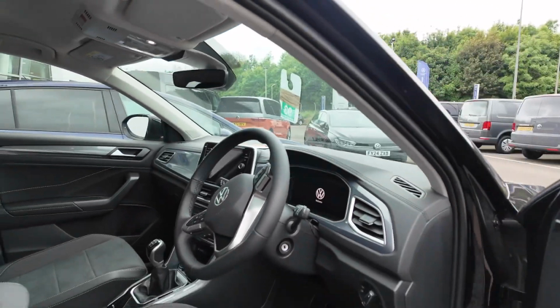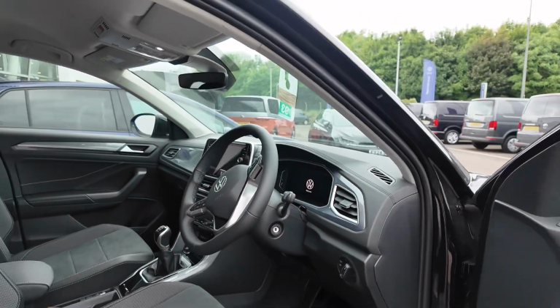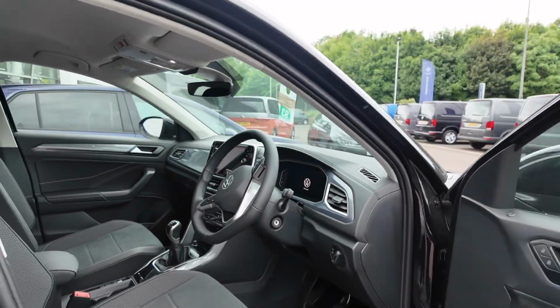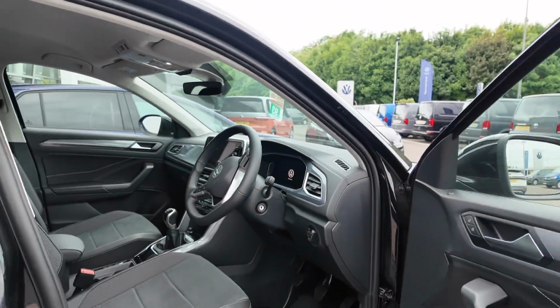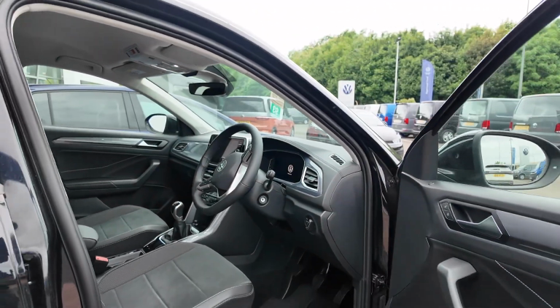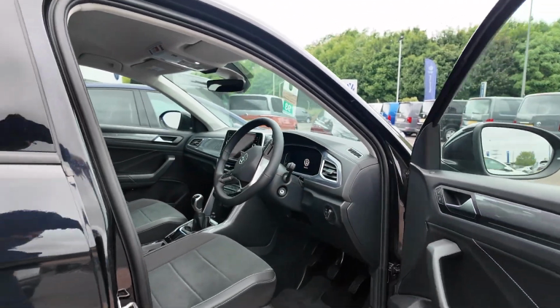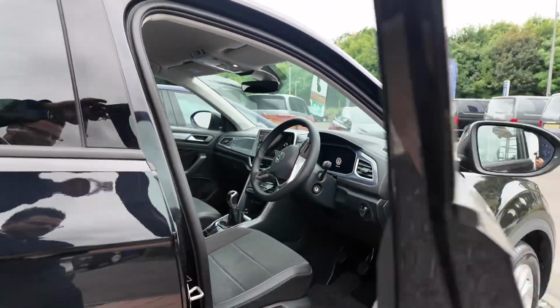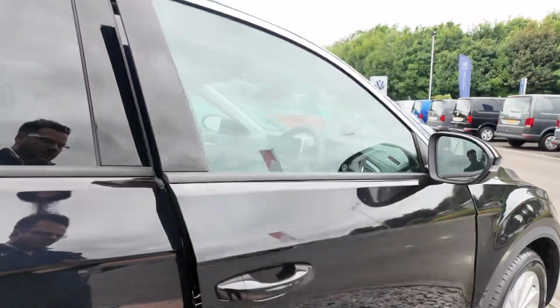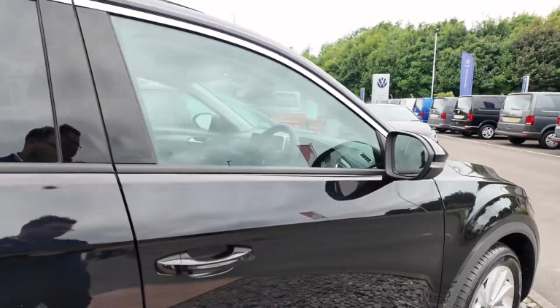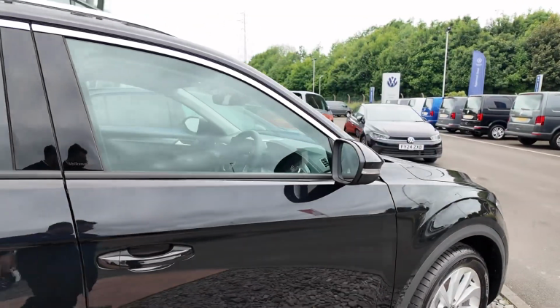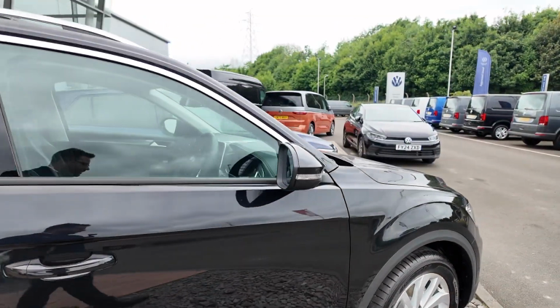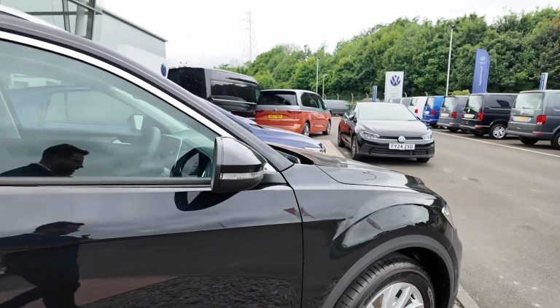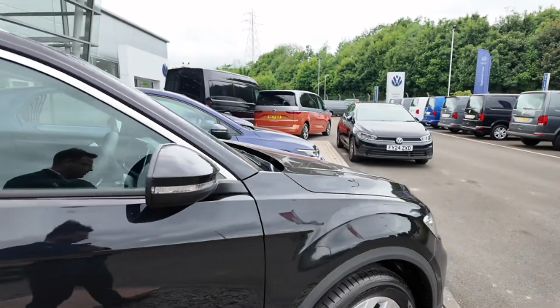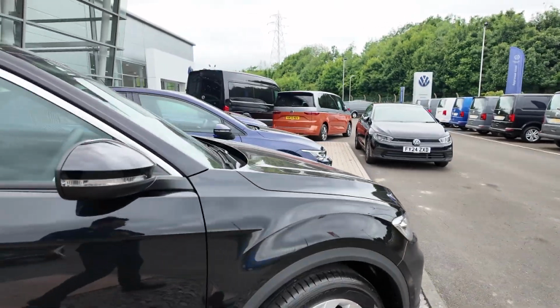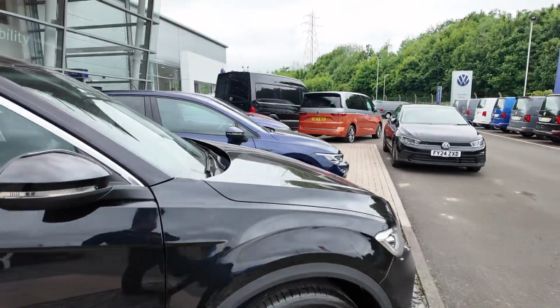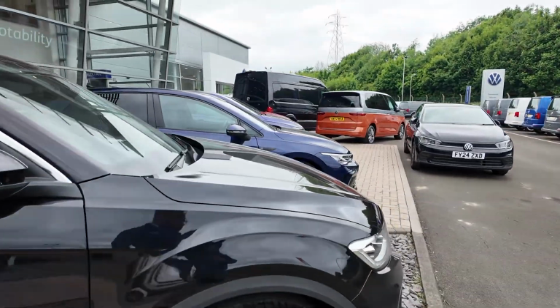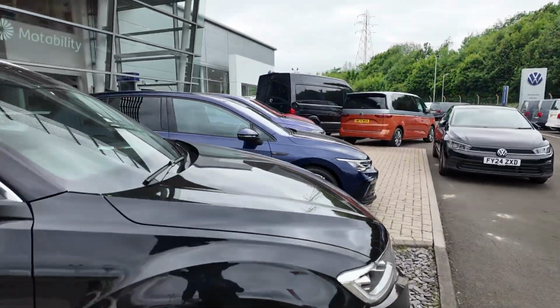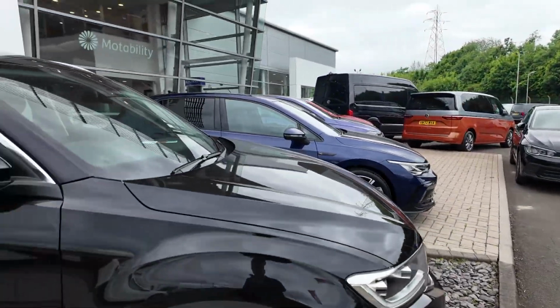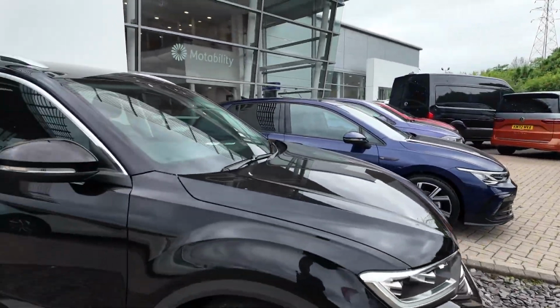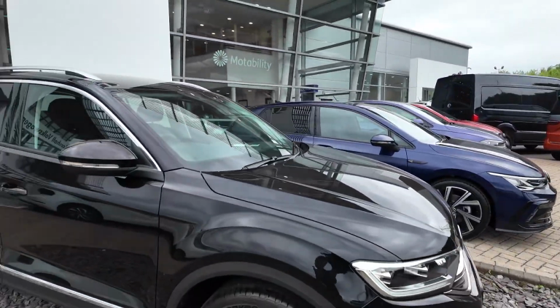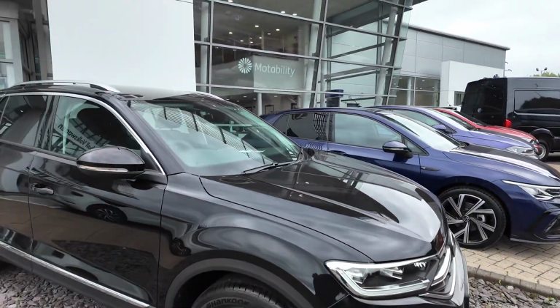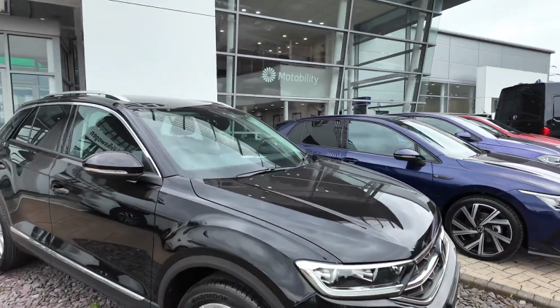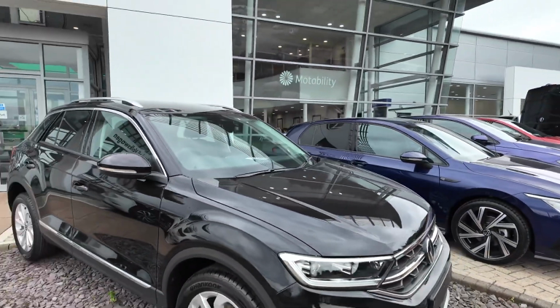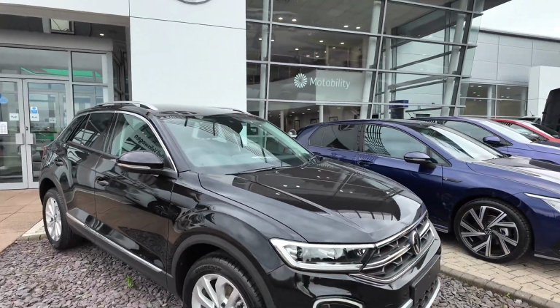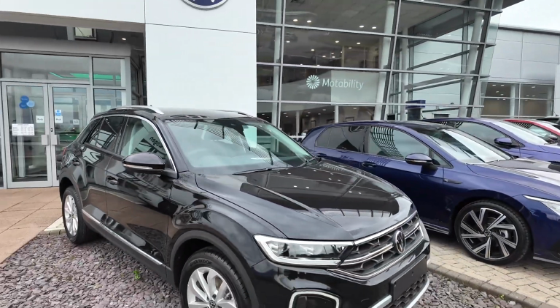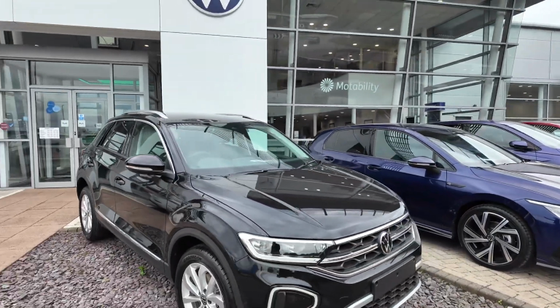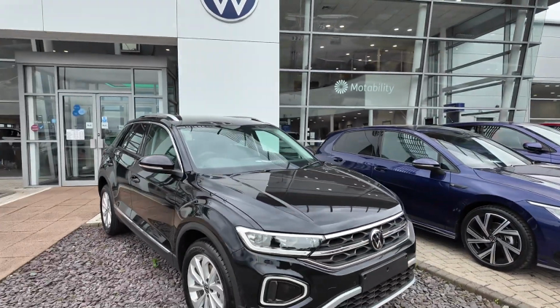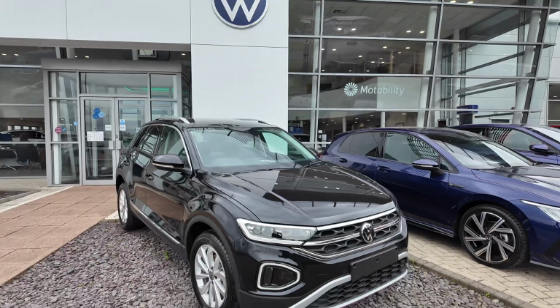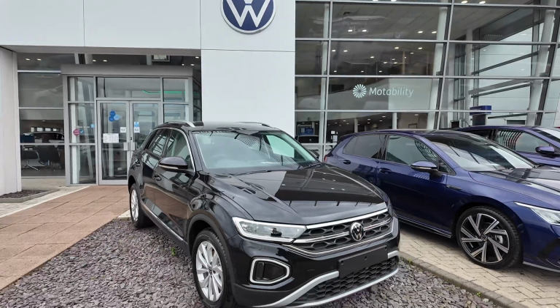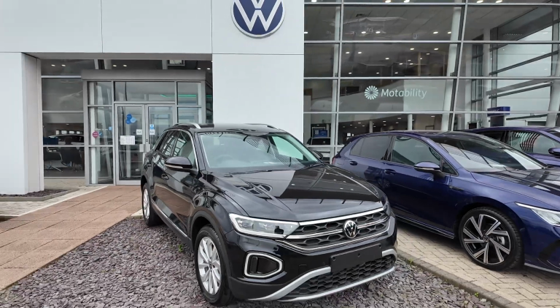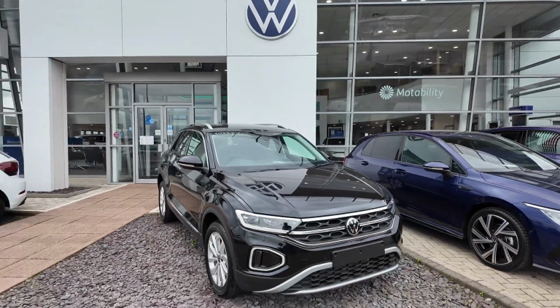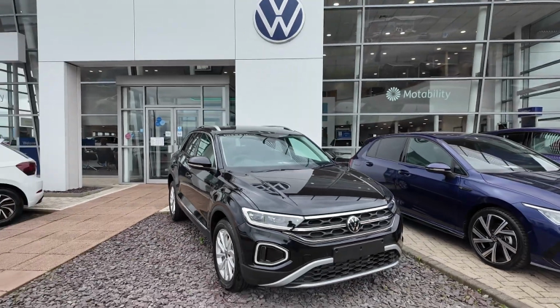This is a brand new unregistered vehicle — you would be the first registered keeper. It comes with all the usual manufacturer's warranty, and a service plan is available as well.